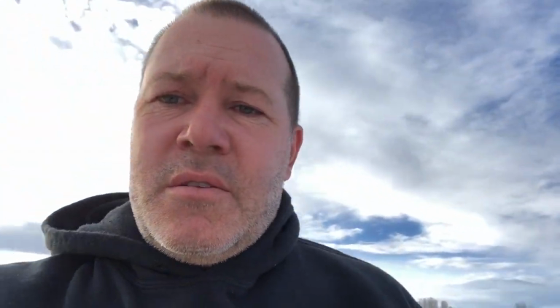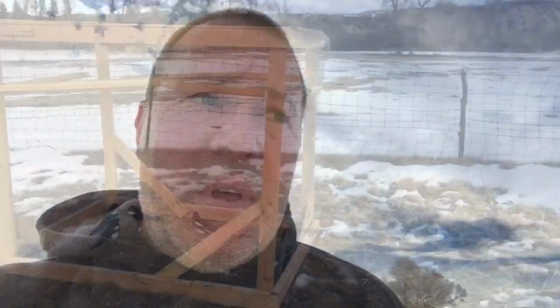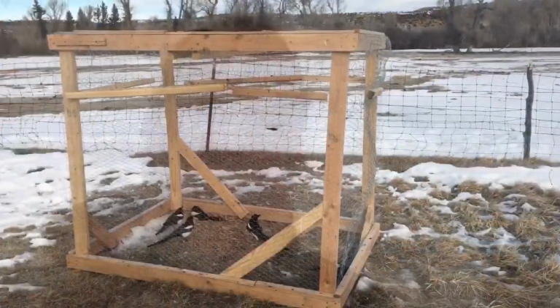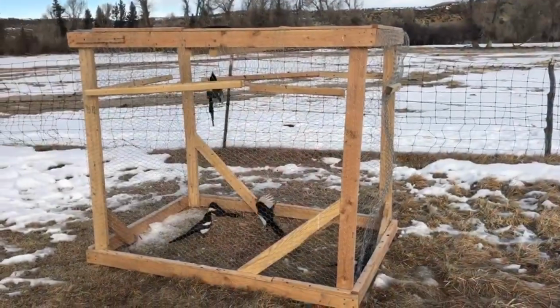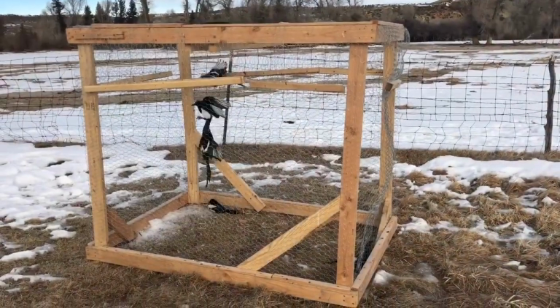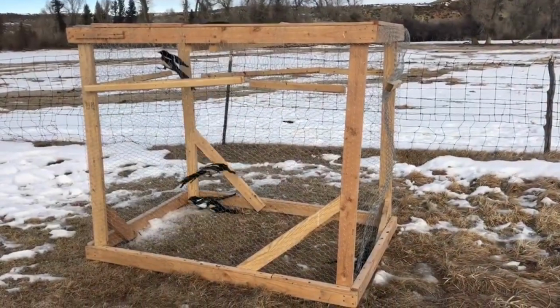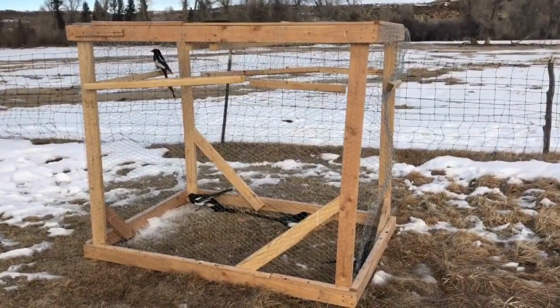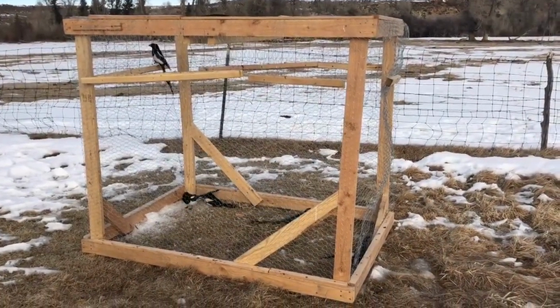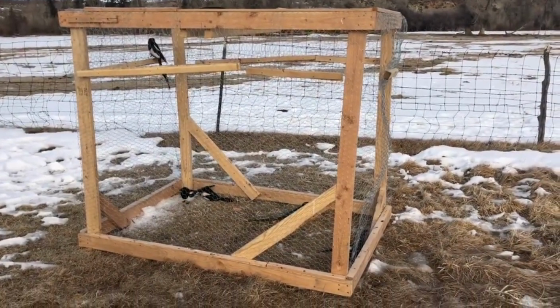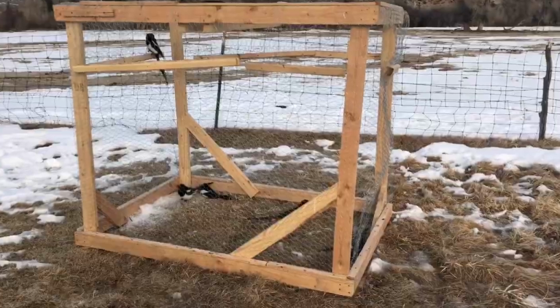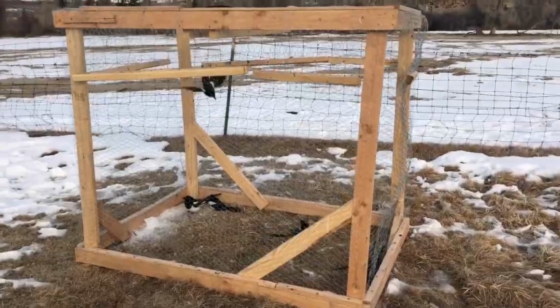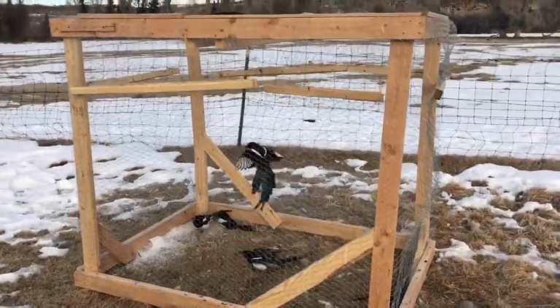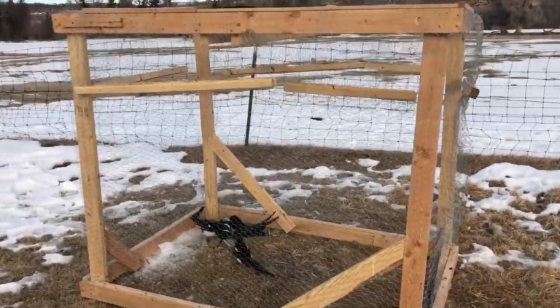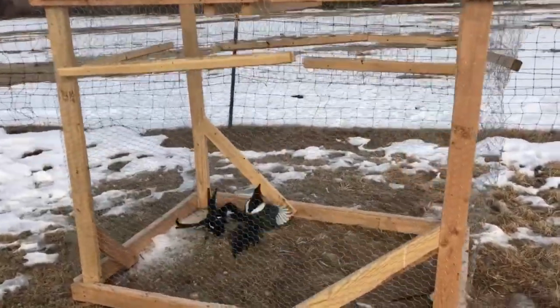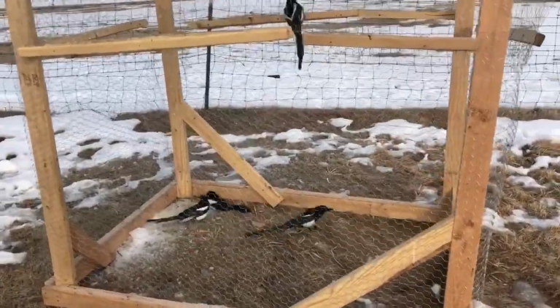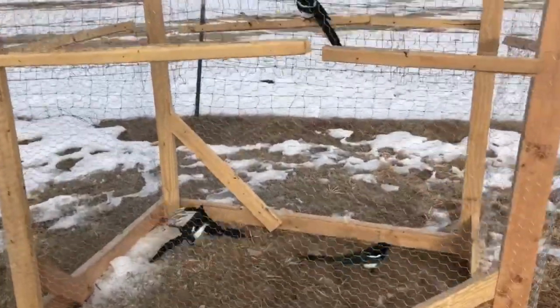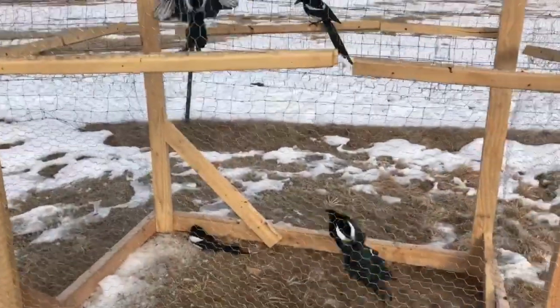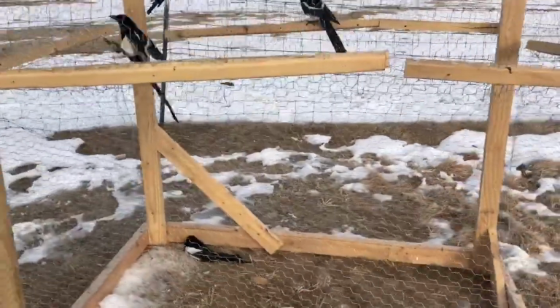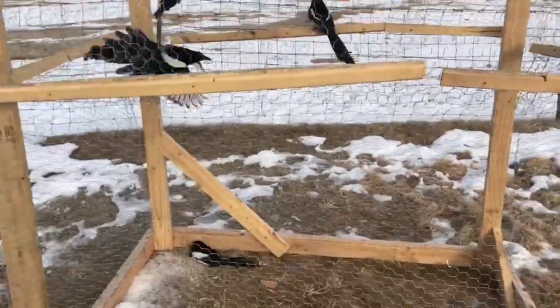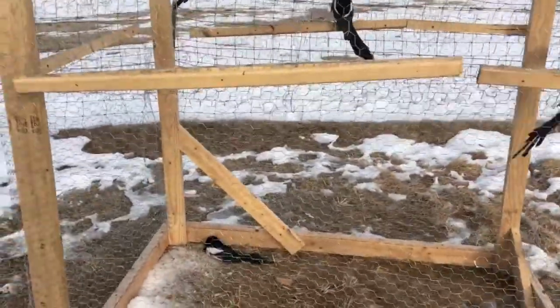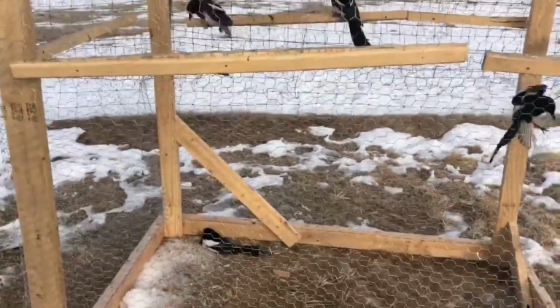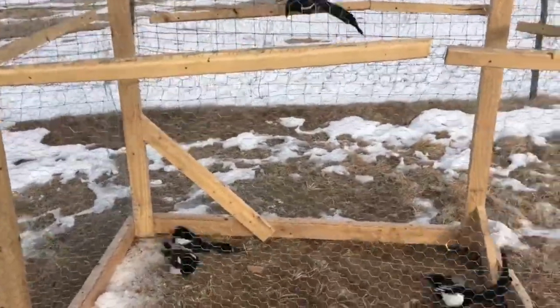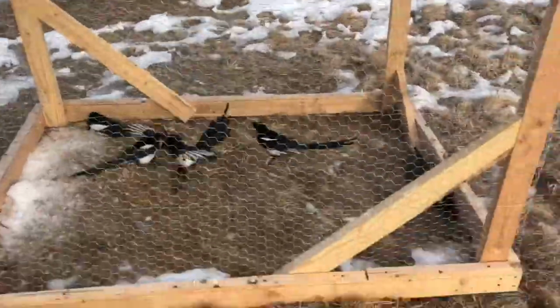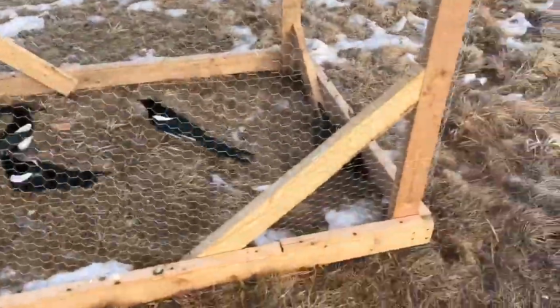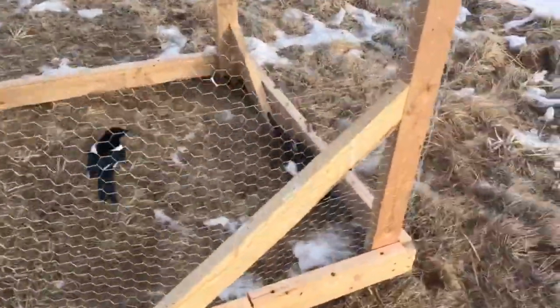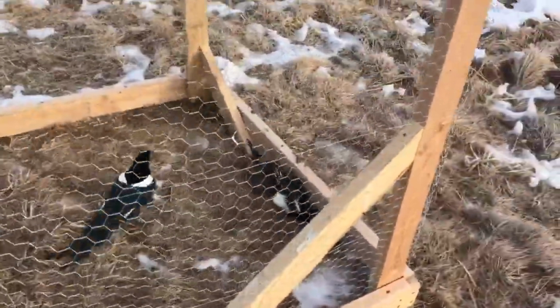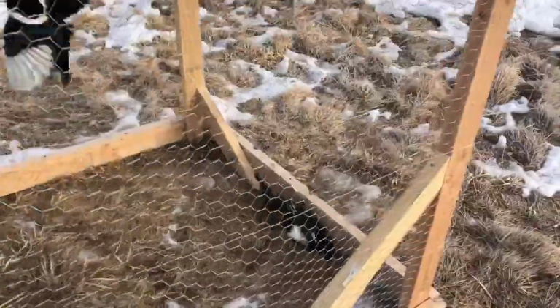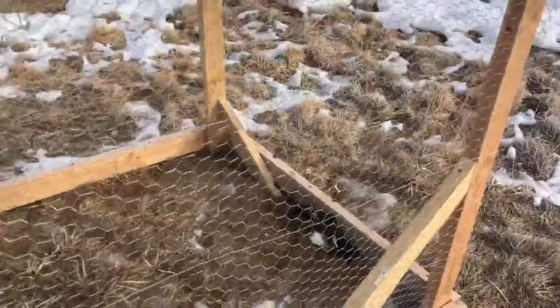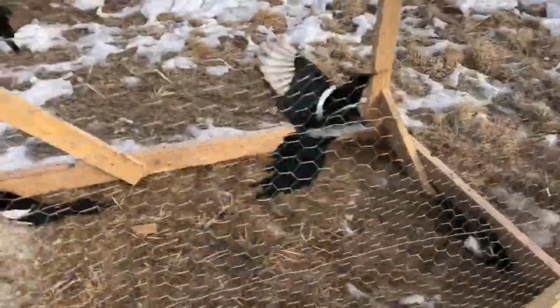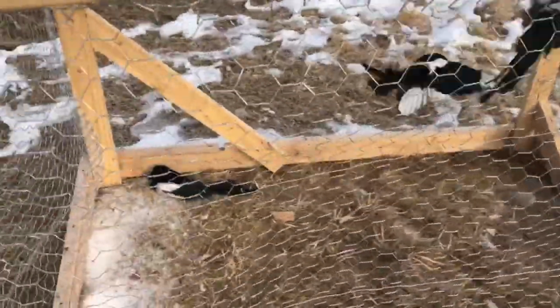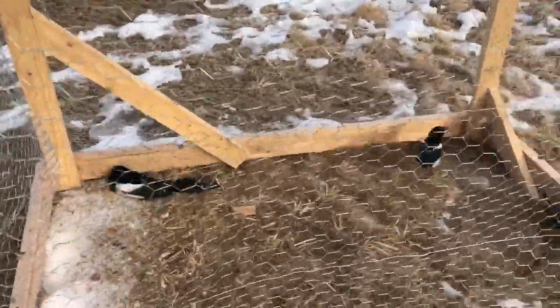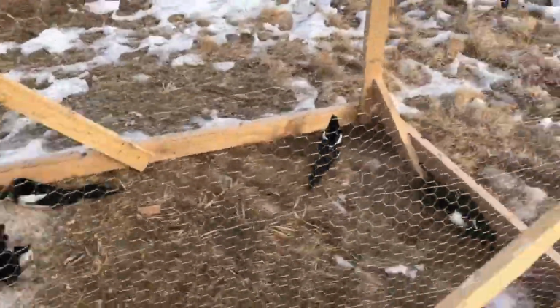So I built a magpie trap, and I didn't think it was working at first. But I went away for a couple days, came back, and I have three of them still in there alive. Two of them apparently had been in there long enough — they didn't make it.